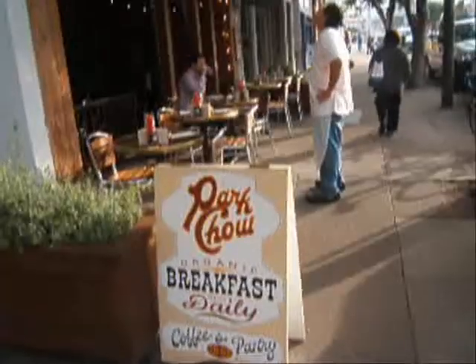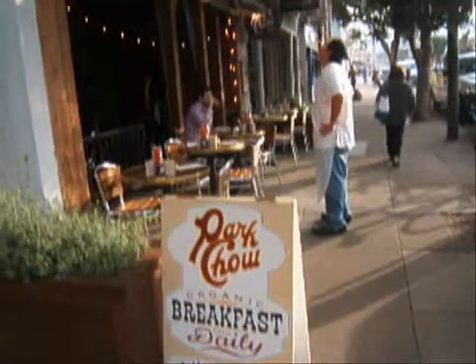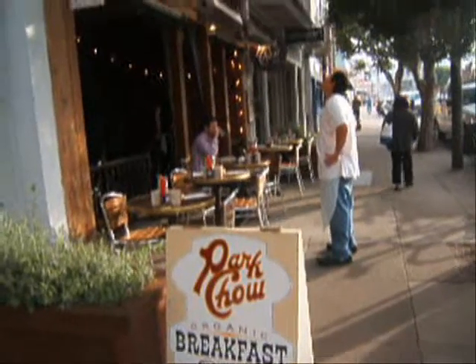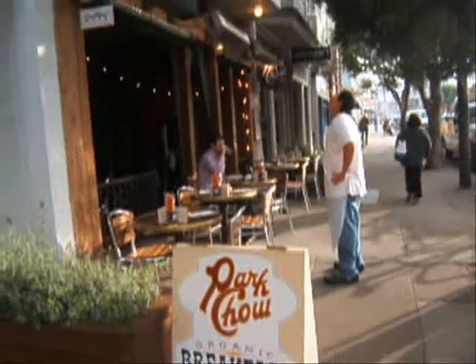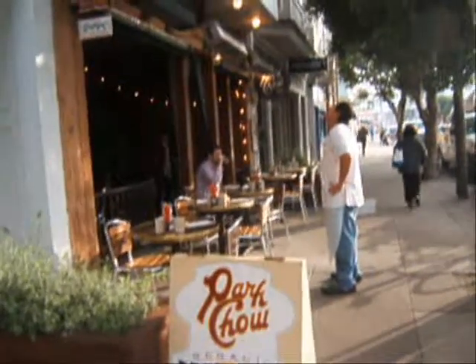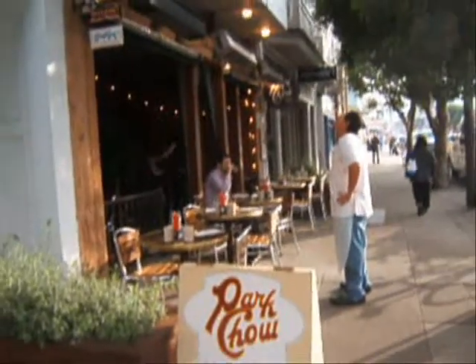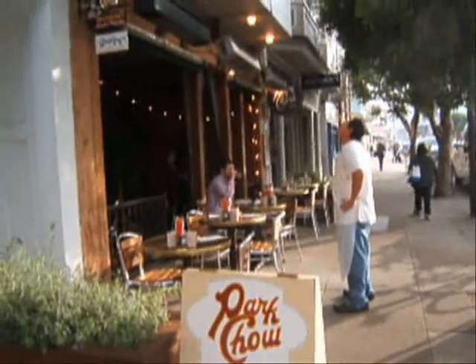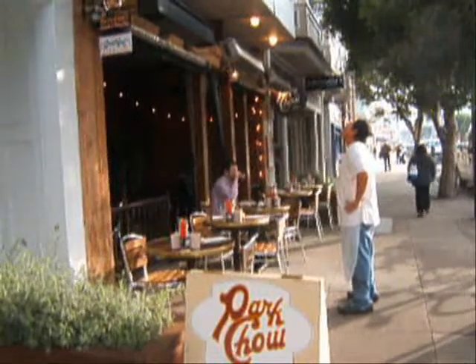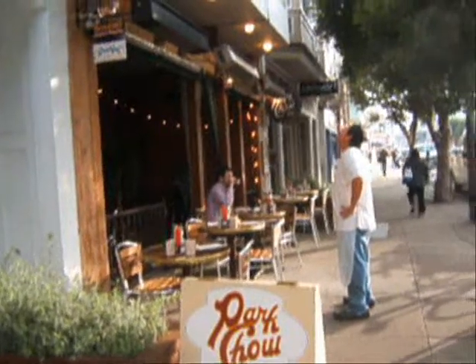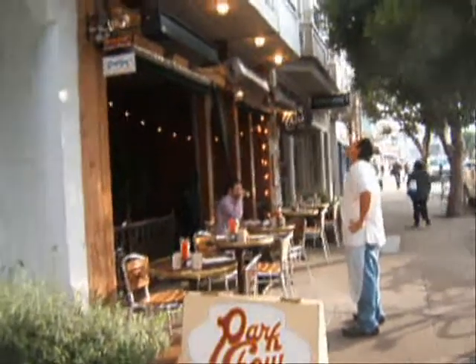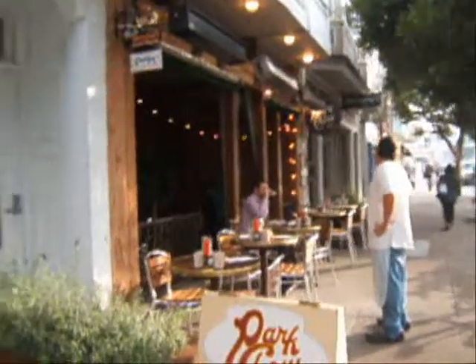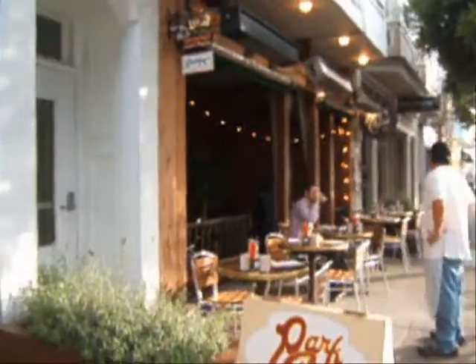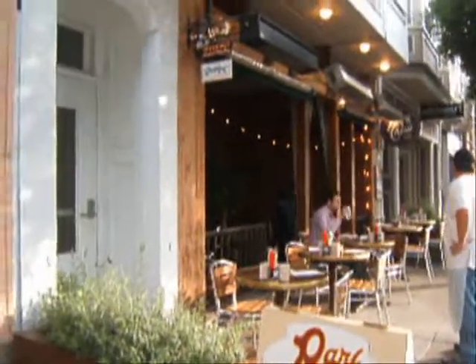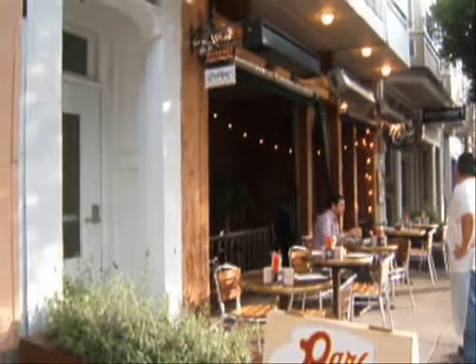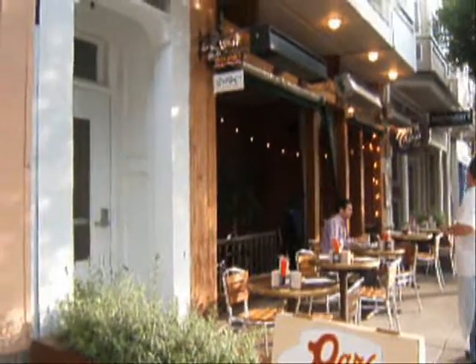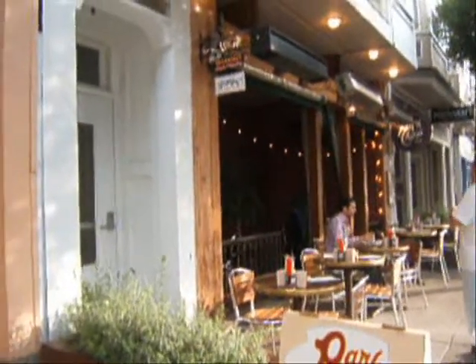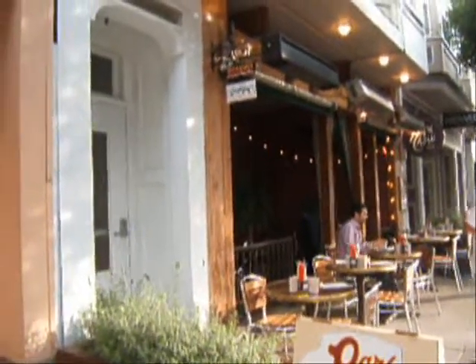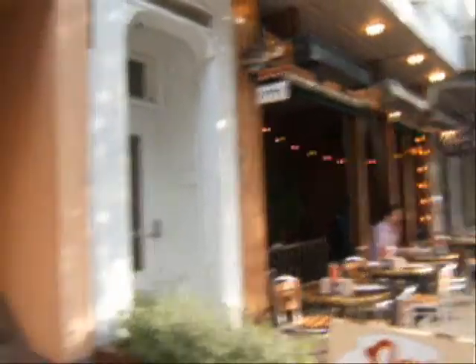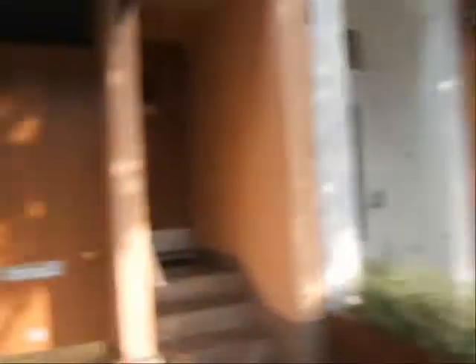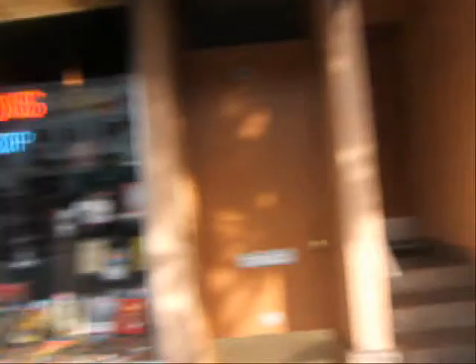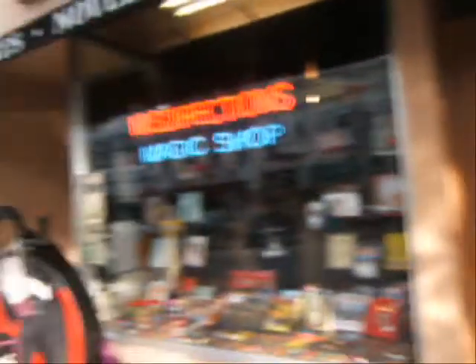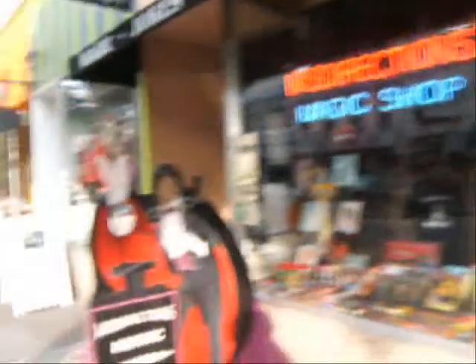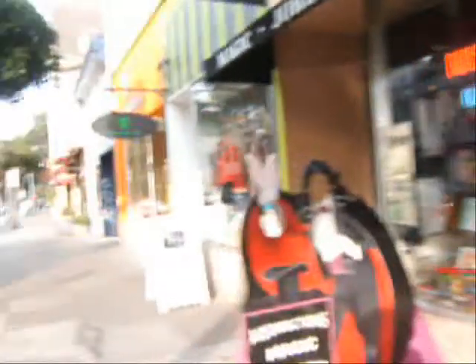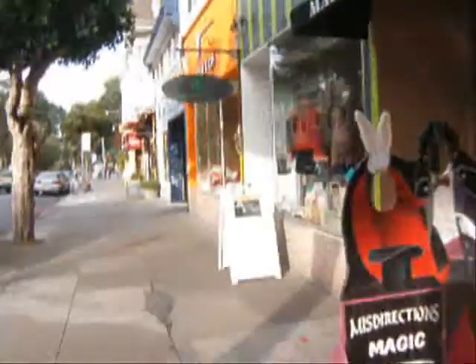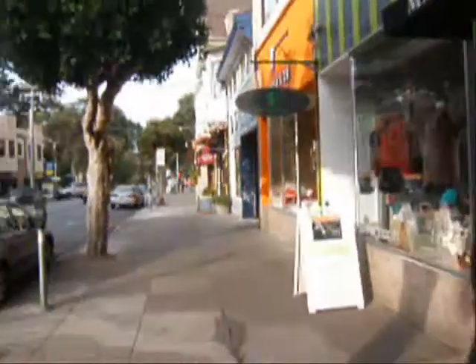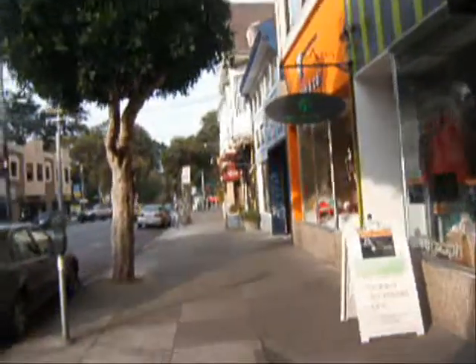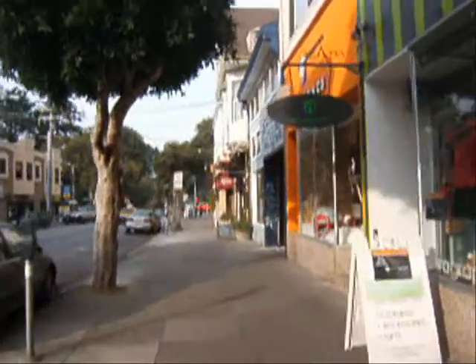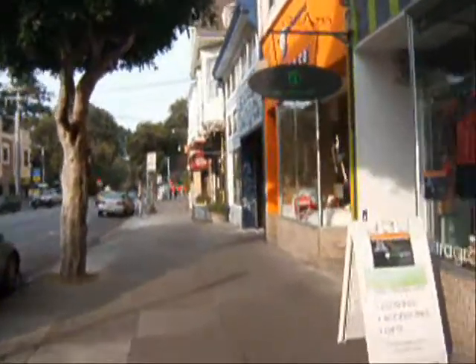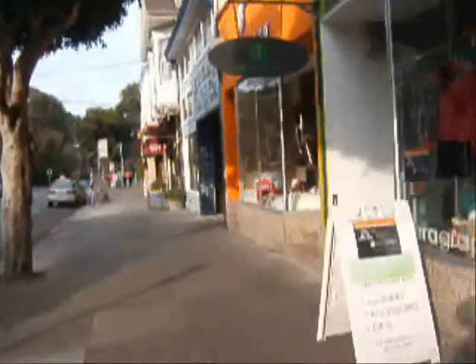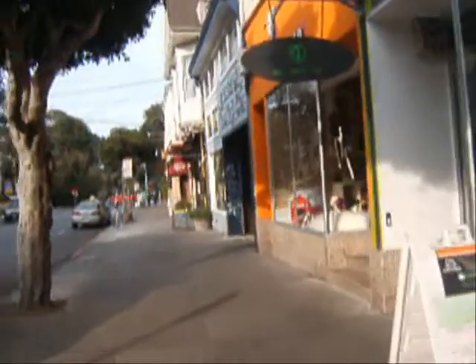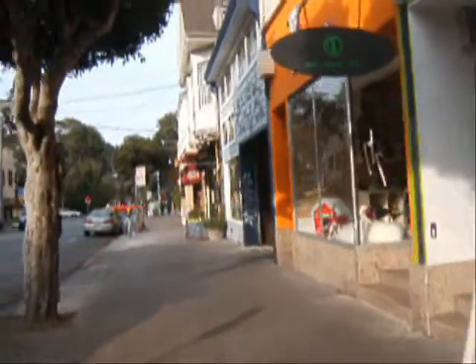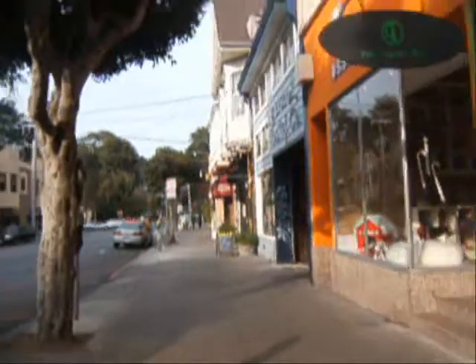Park Chow is one of the more well-known restaurants among the locals. It's here on 9th between Irving and Lincoln. If you ever get to San Francisco, try it out. It's really good food.